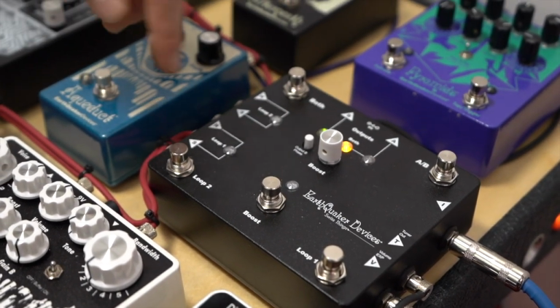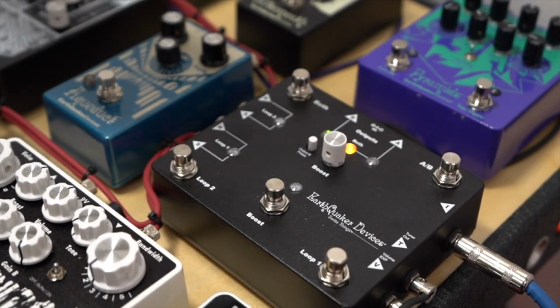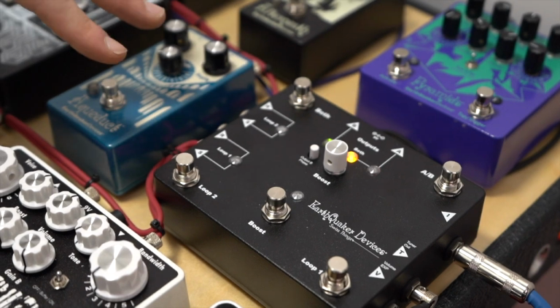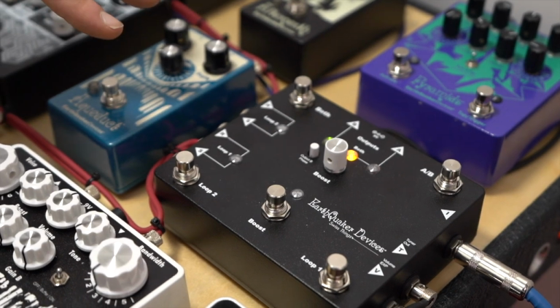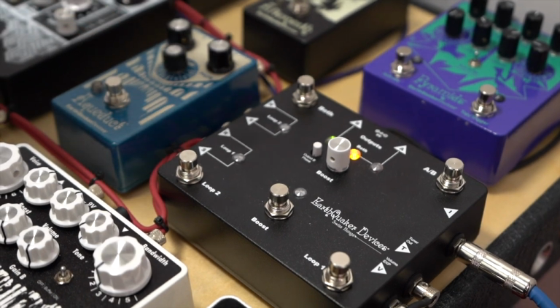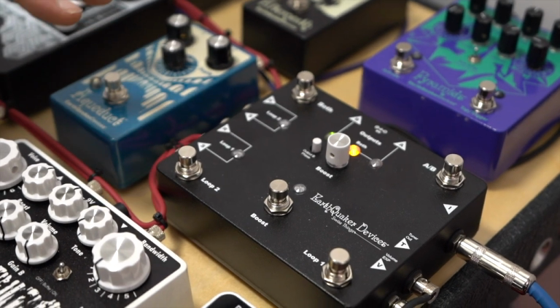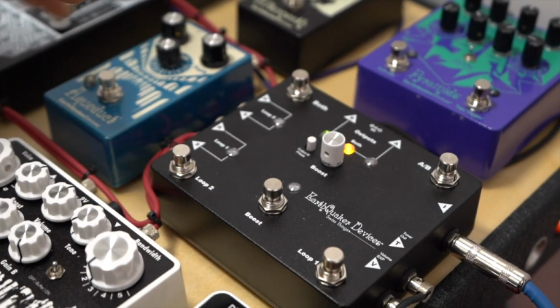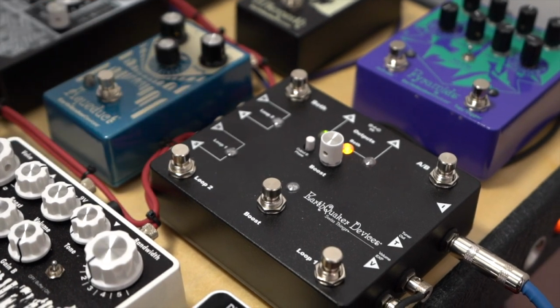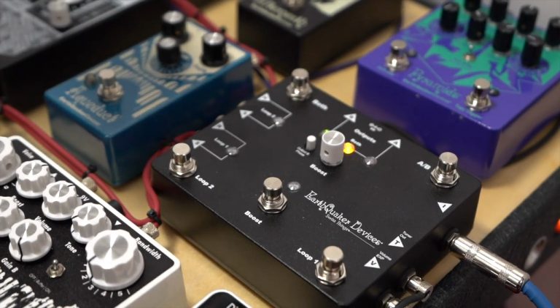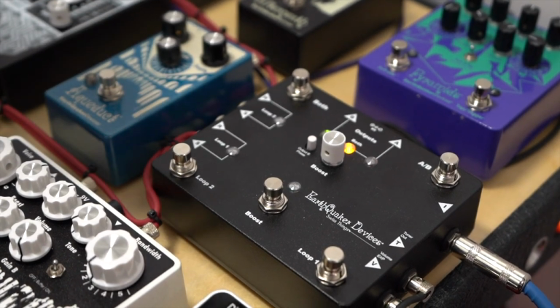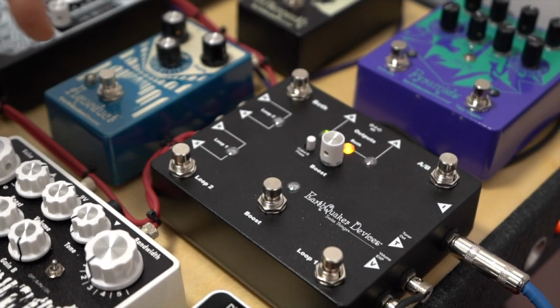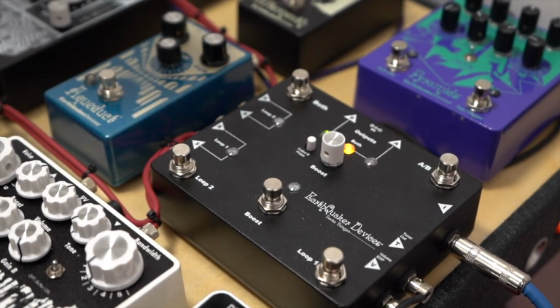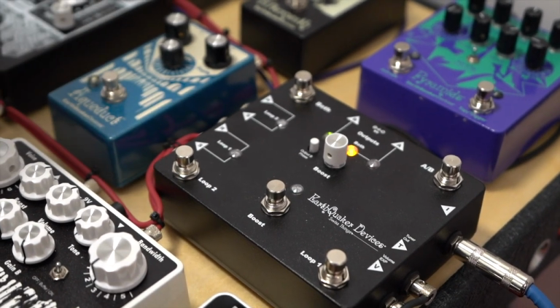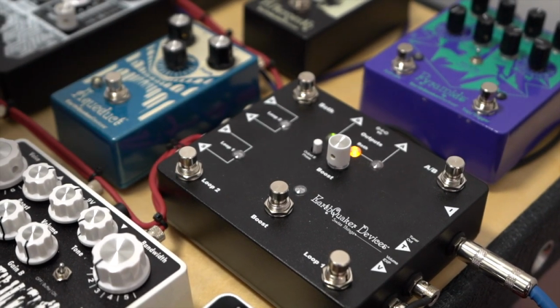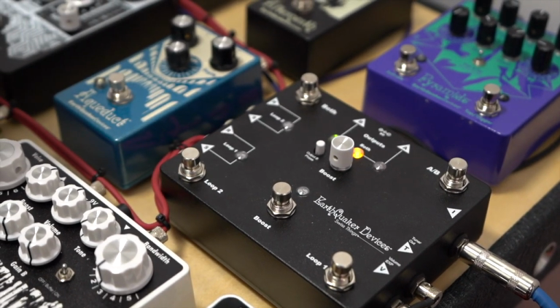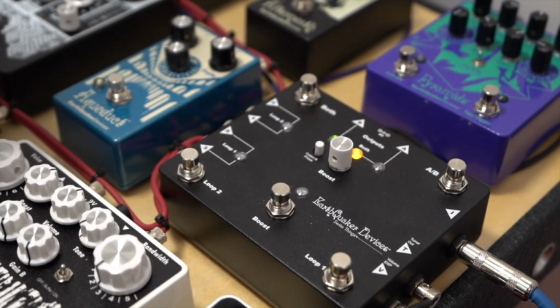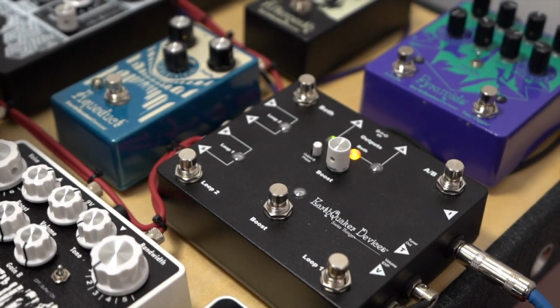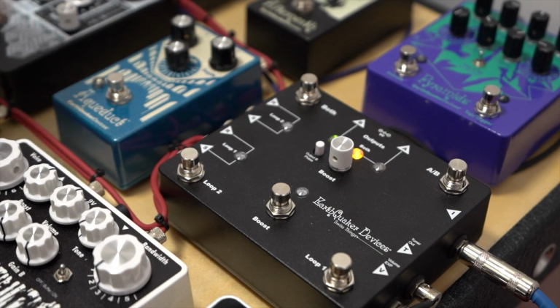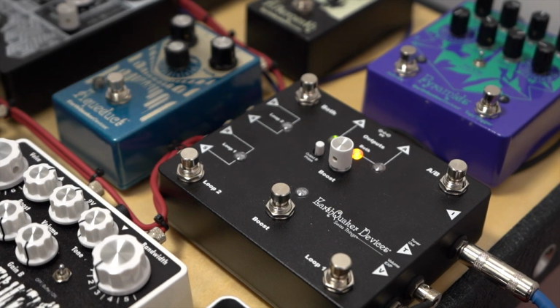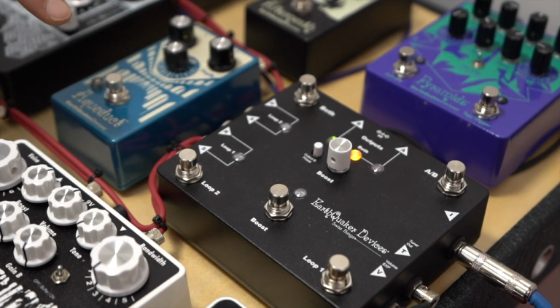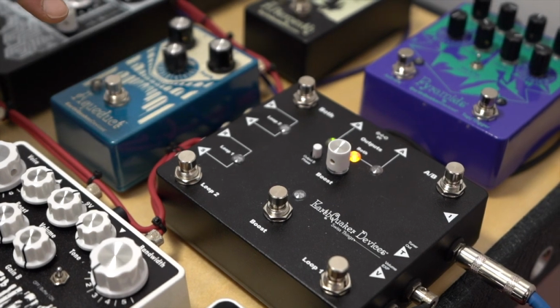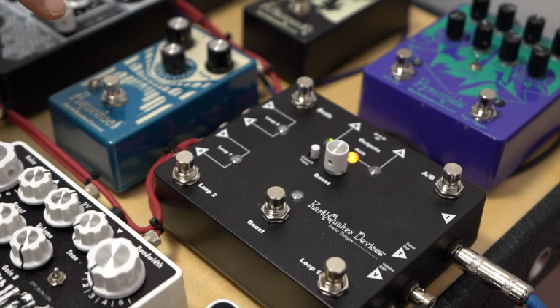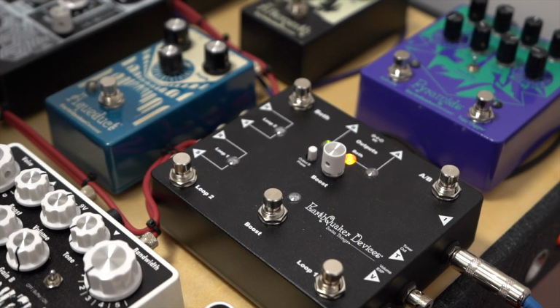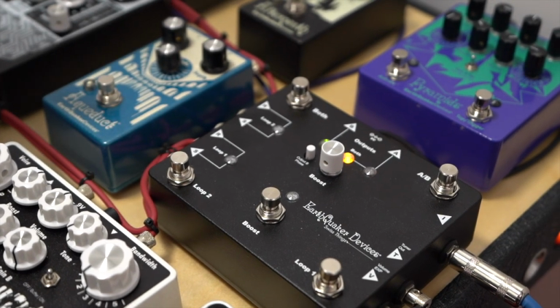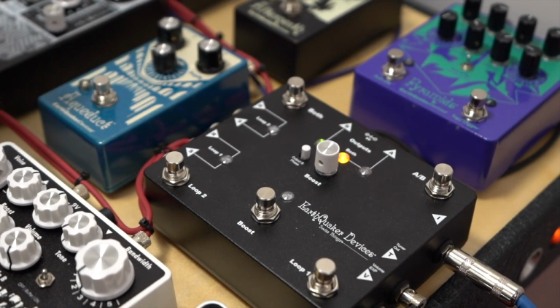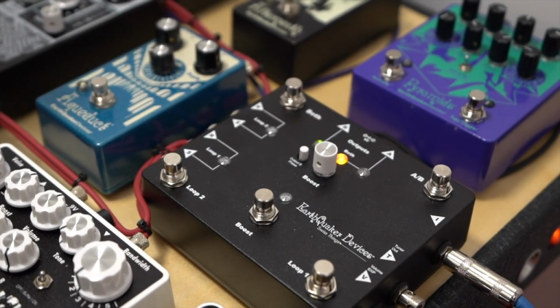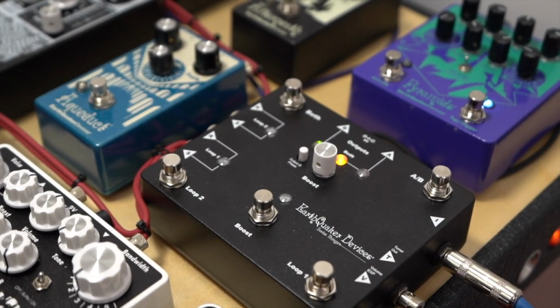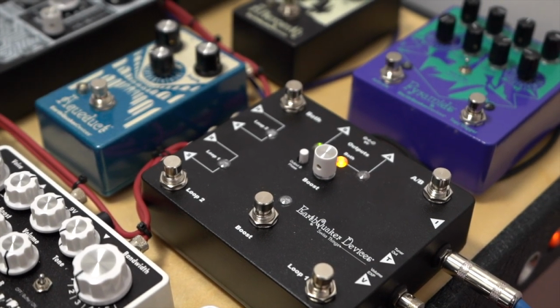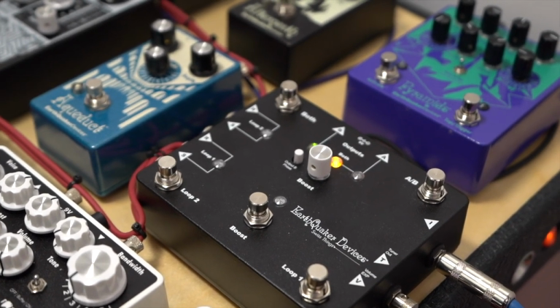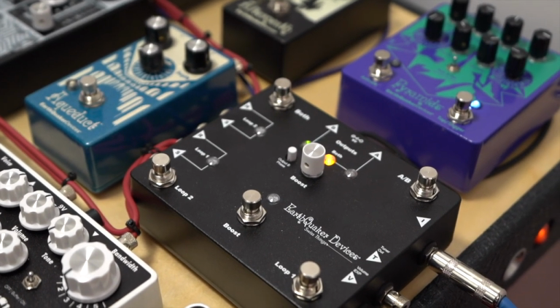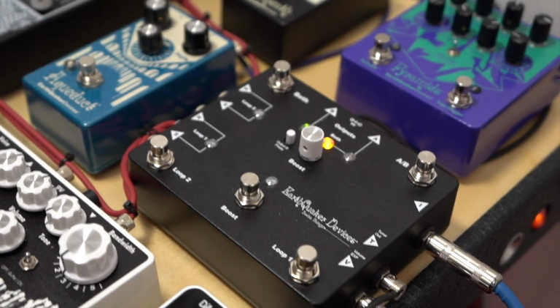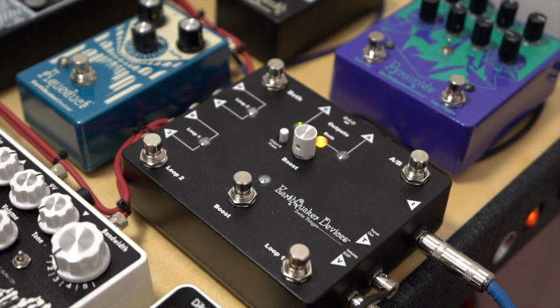Now, if we take a closer look, right off the input, we have a buffered tuner out into loop one. Loop one is unbuffered for all your fuzz pedals and distortion pedals.